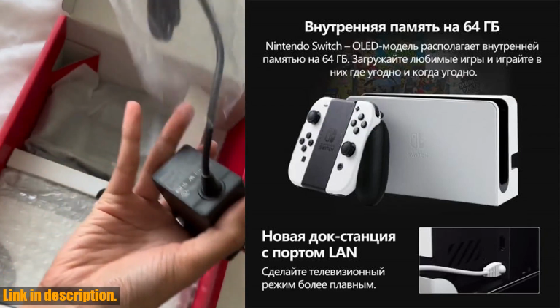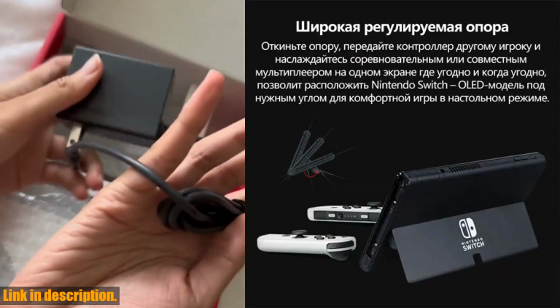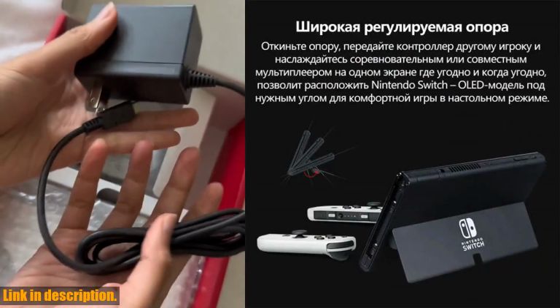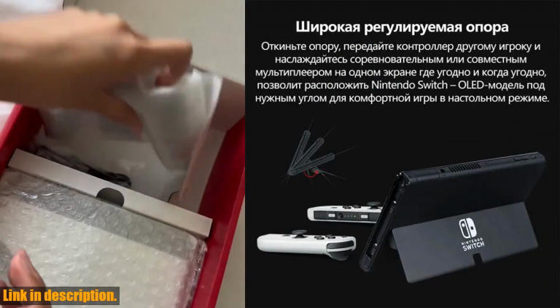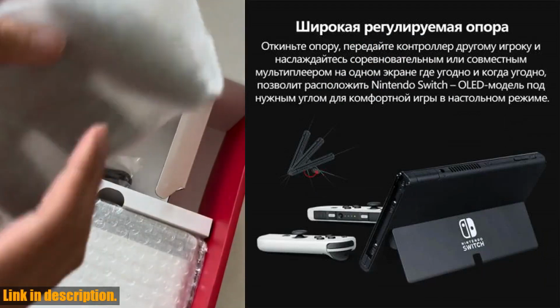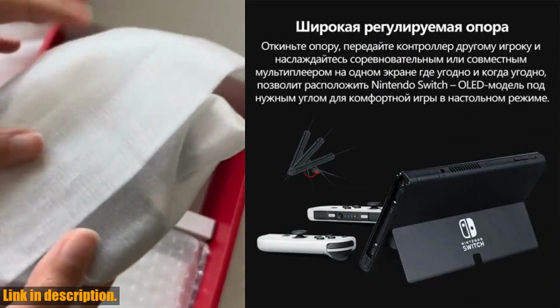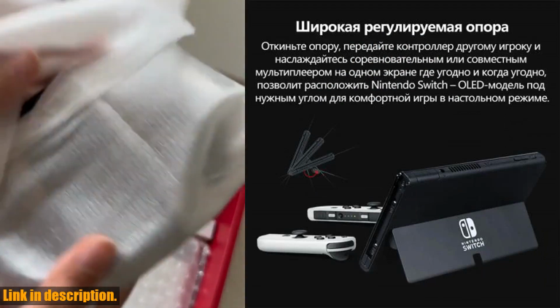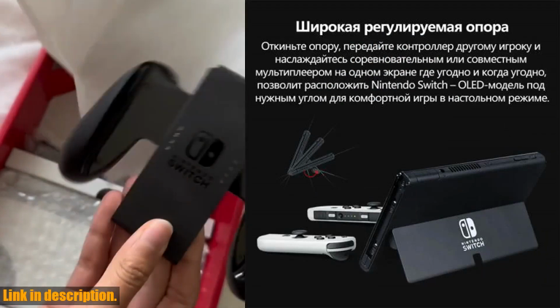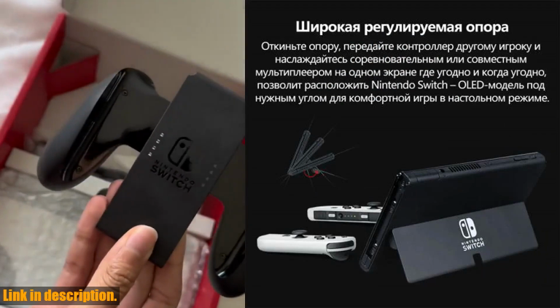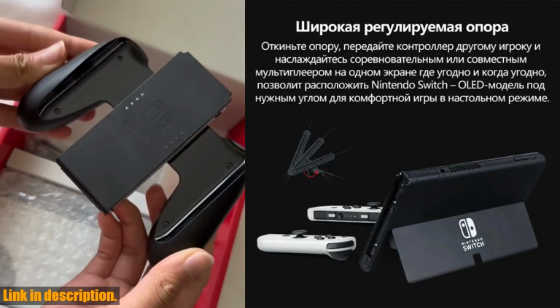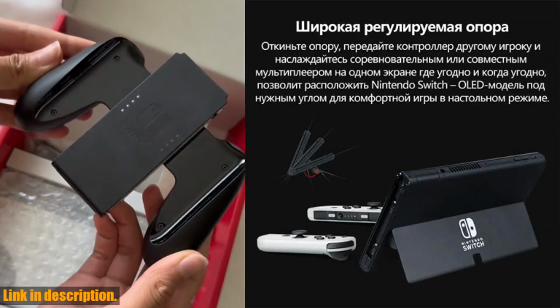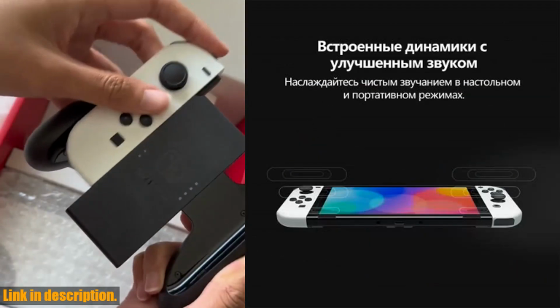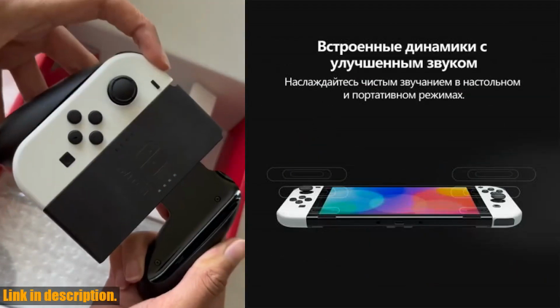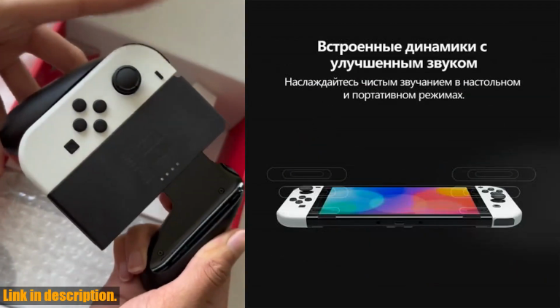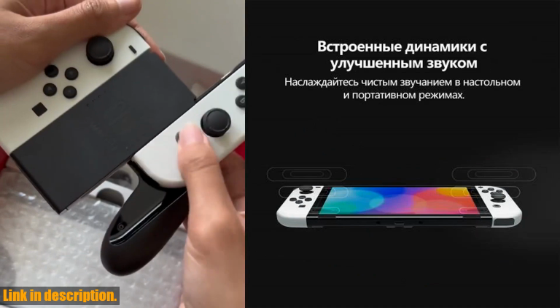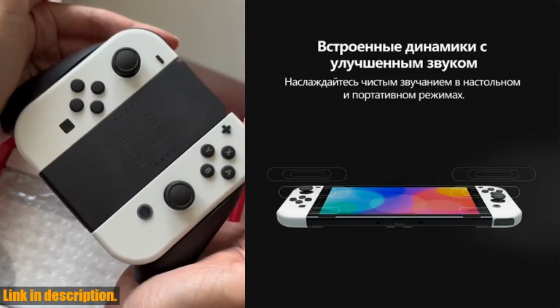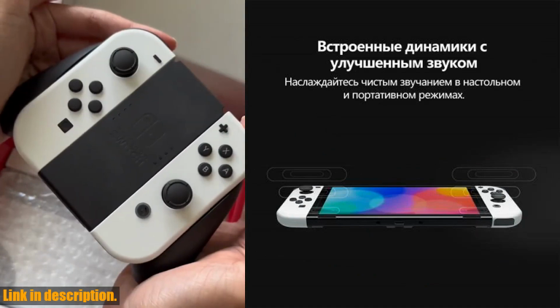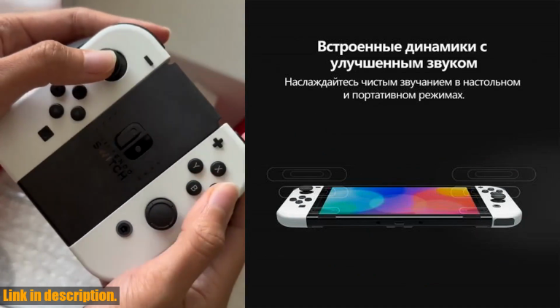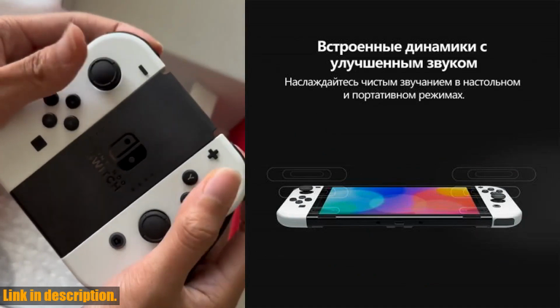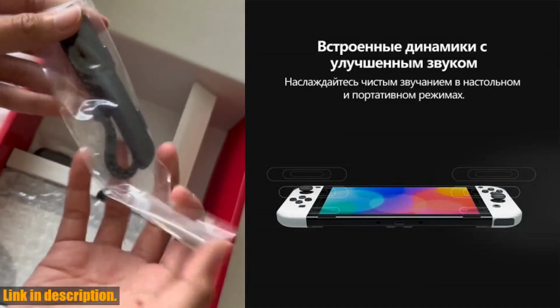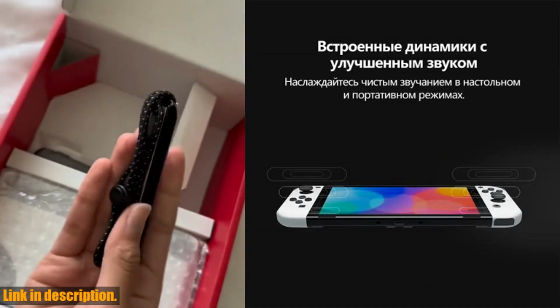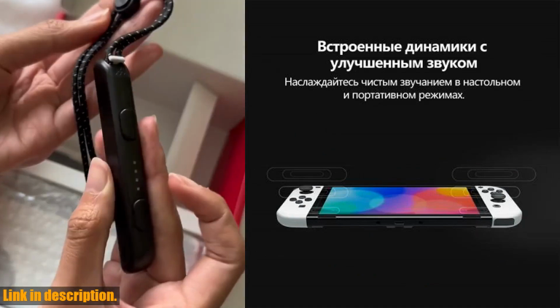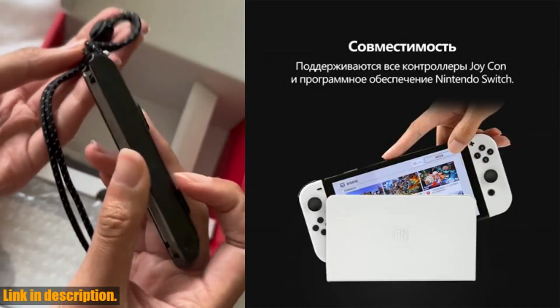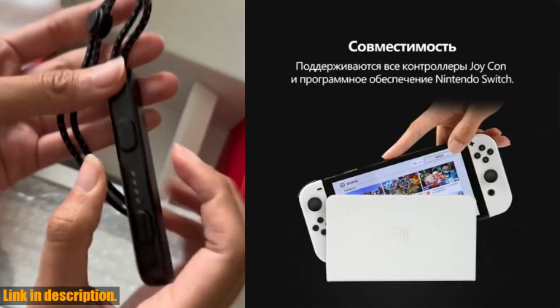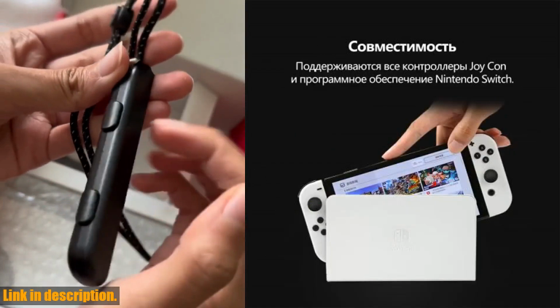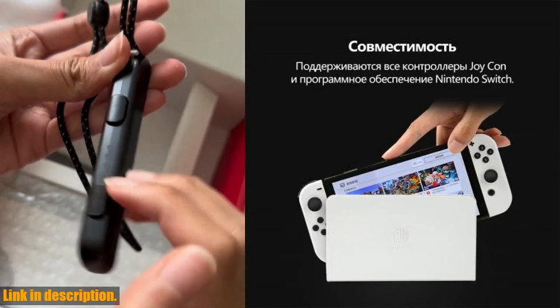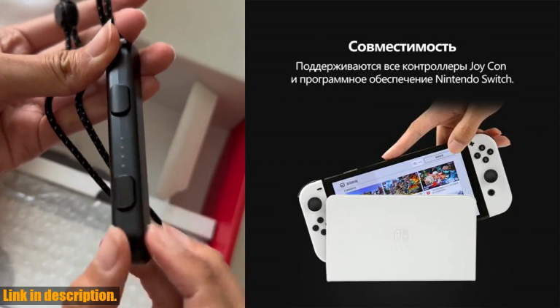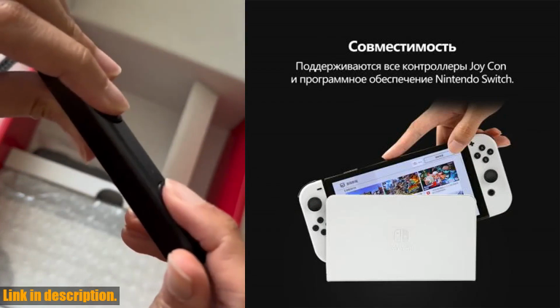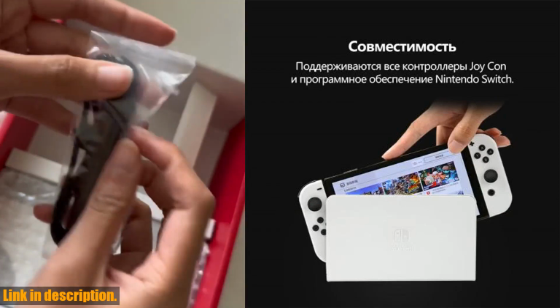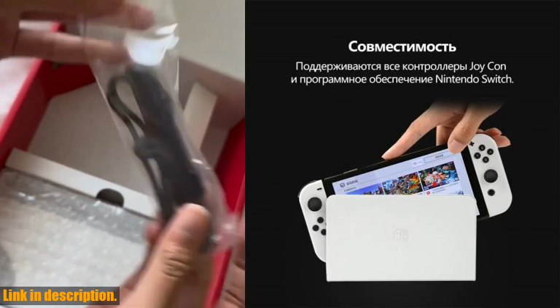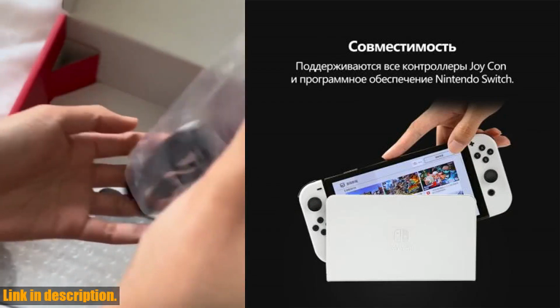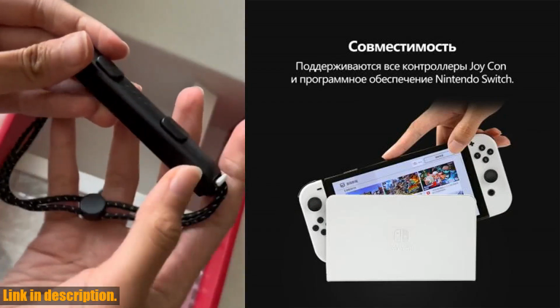But before we jump into all the incredible features of this console, don't forget to hit that subscribe button and turn on the notification bell, so you never miss out on our latest reviews, unboxings, and gaming content. Trust me, you won't want to miss what's coming next.